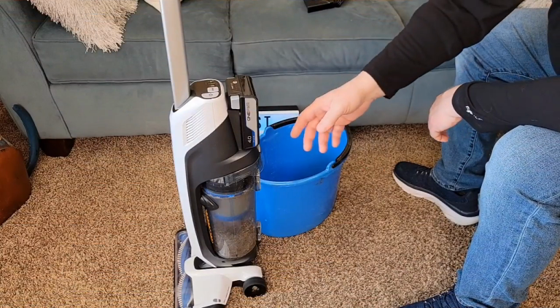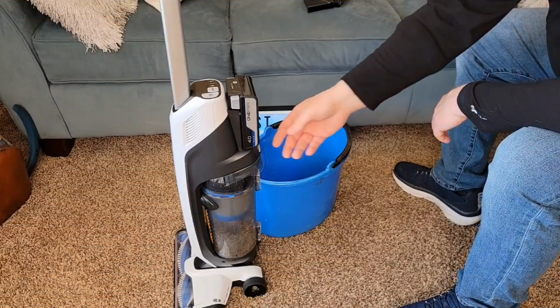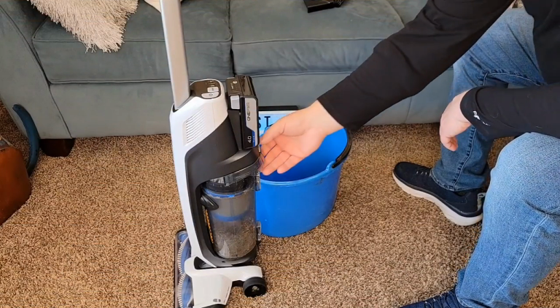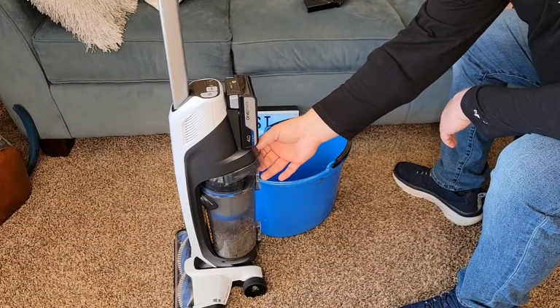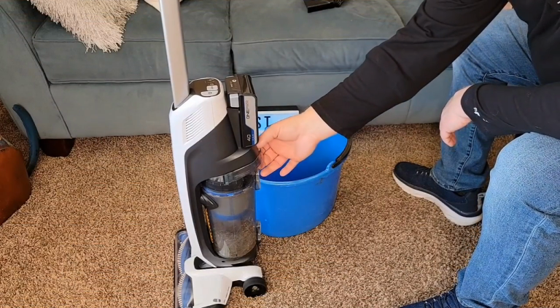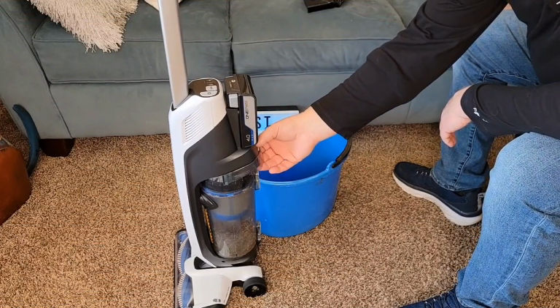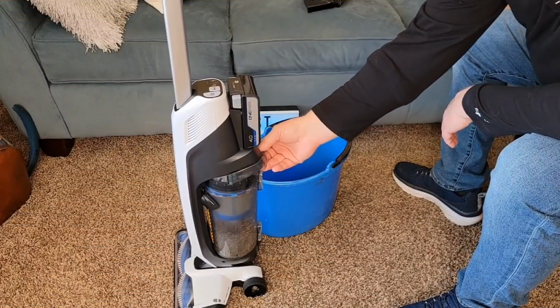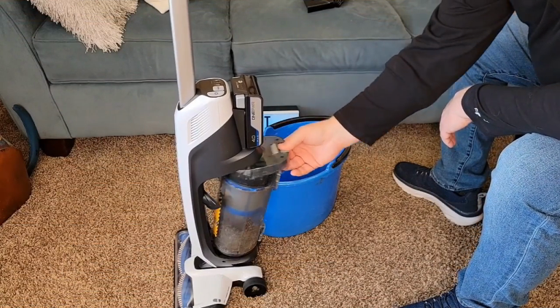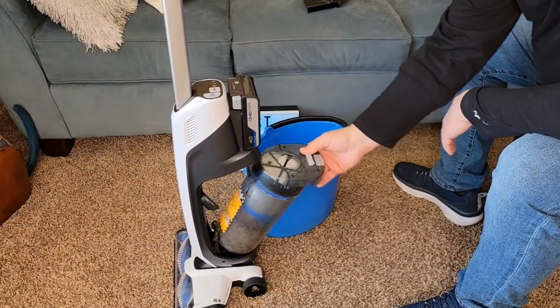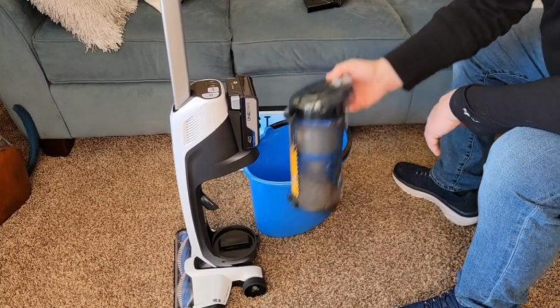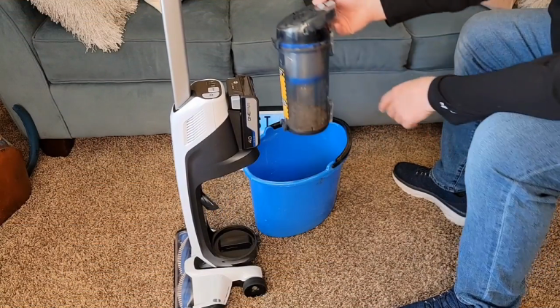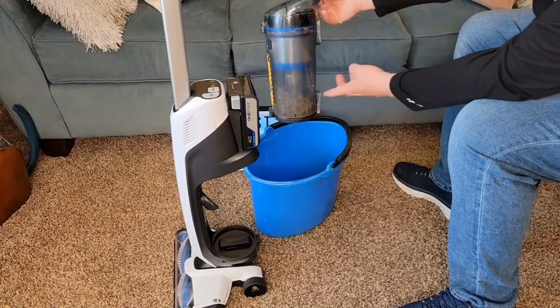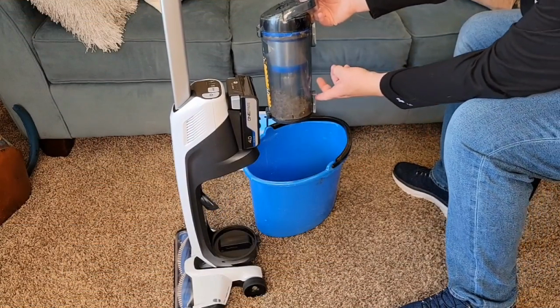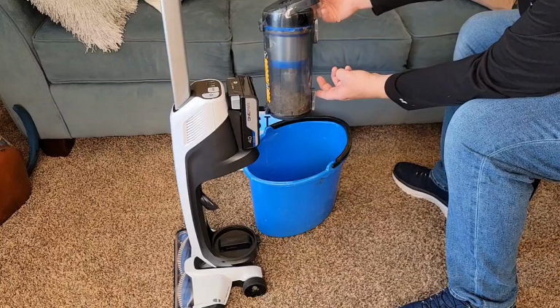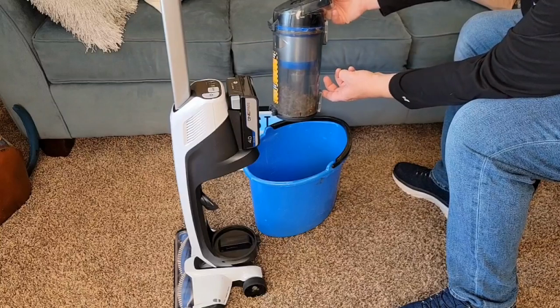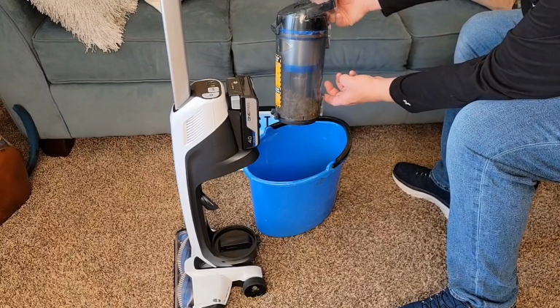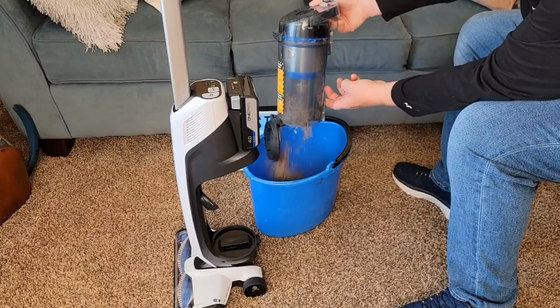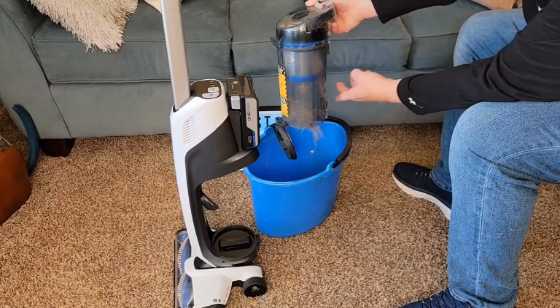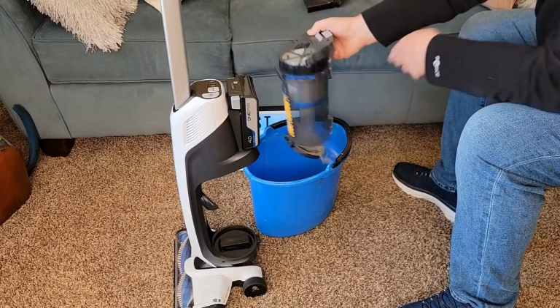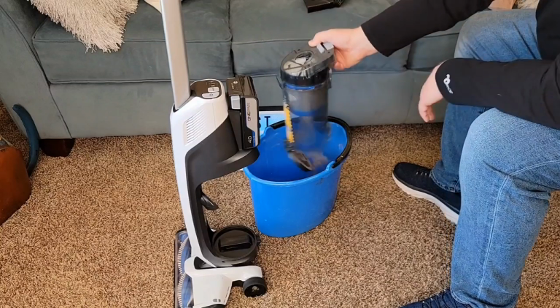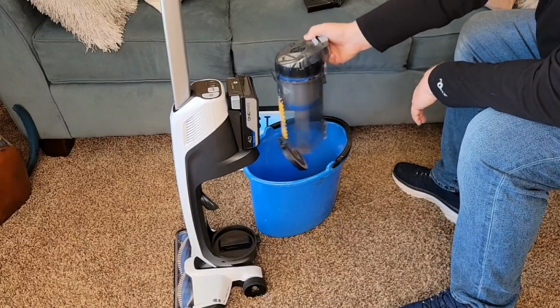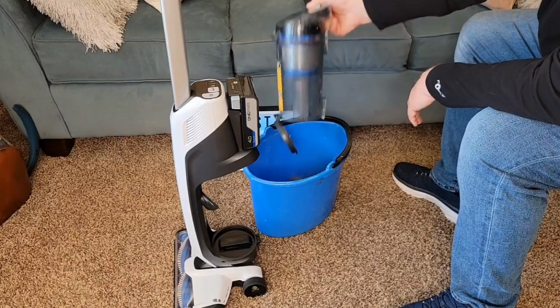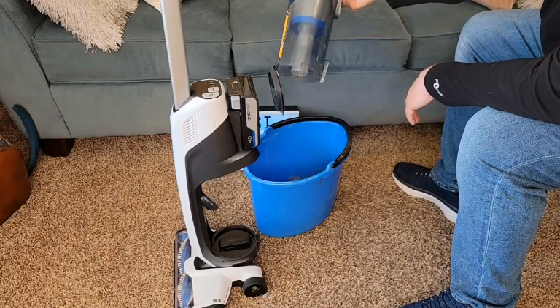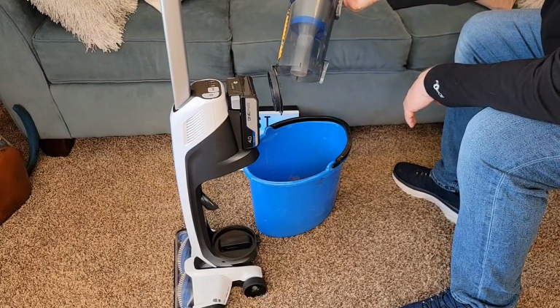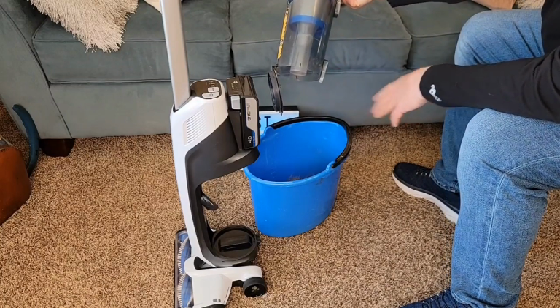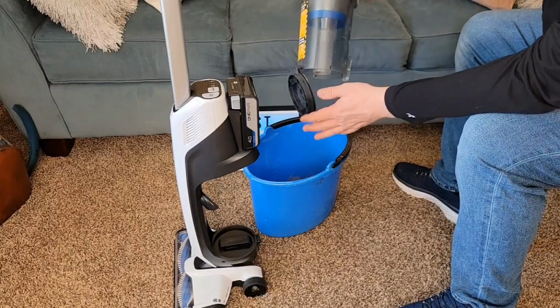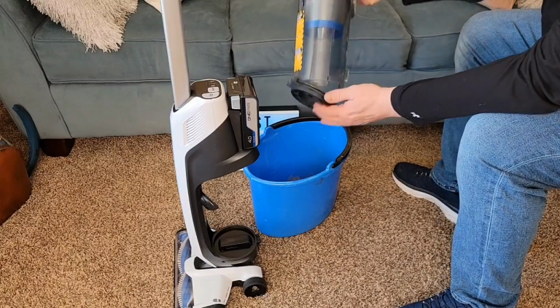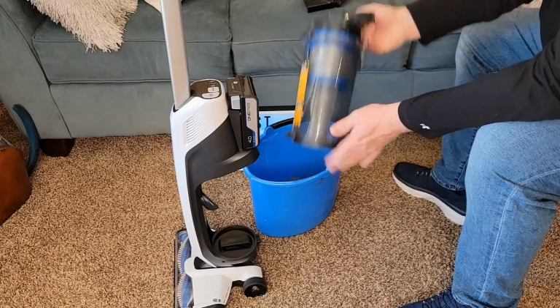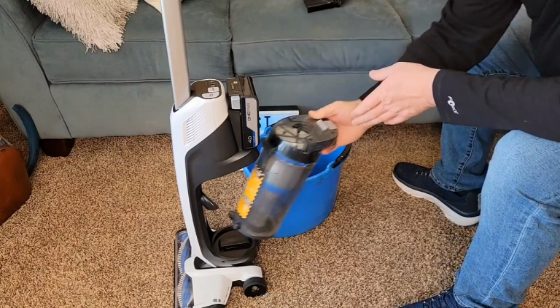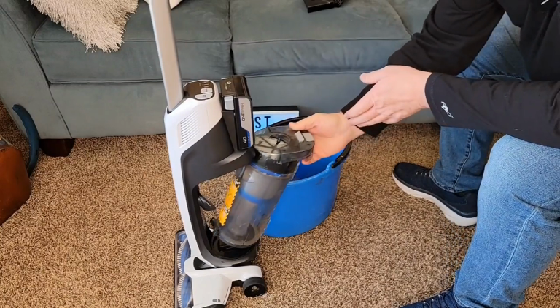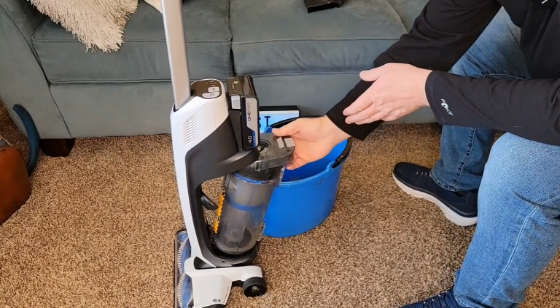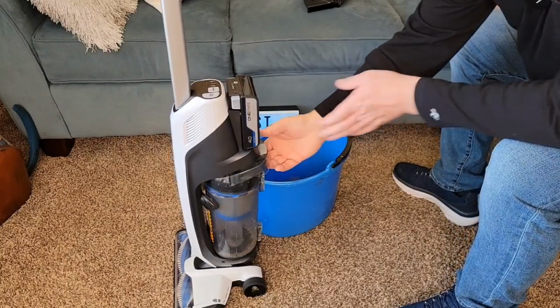Let's simulate emptying this out. You're simply going to press this button, take it over to your trash can and everything comes out. Did a good job — put it back.